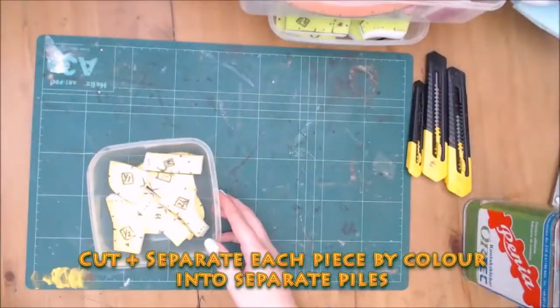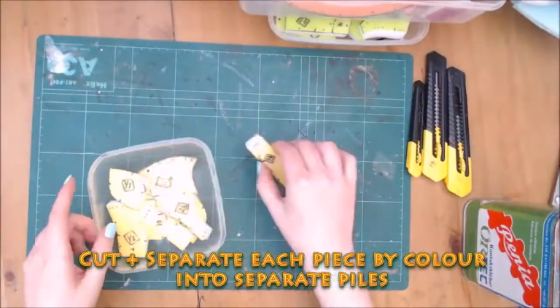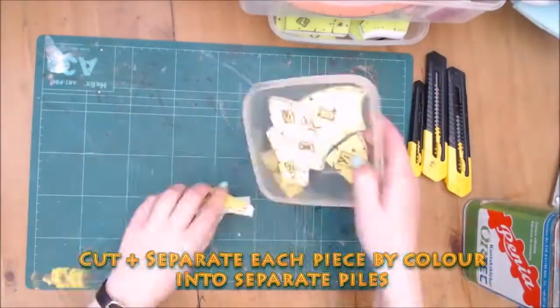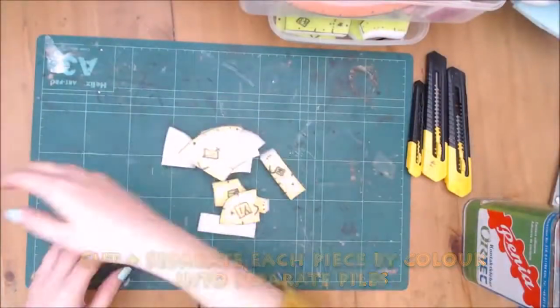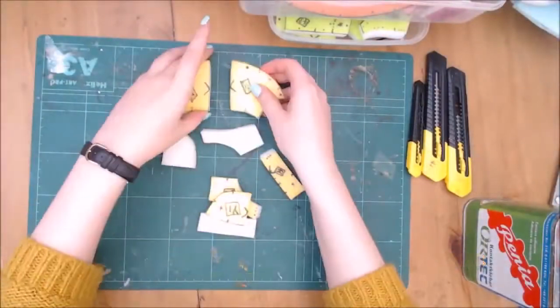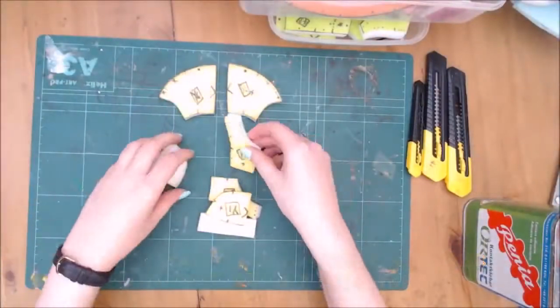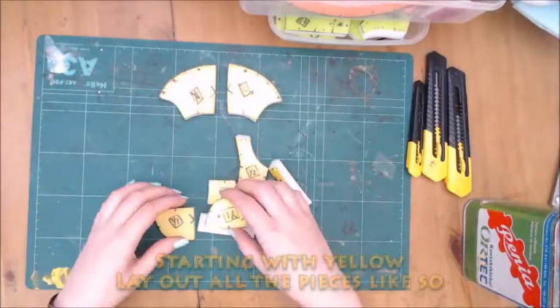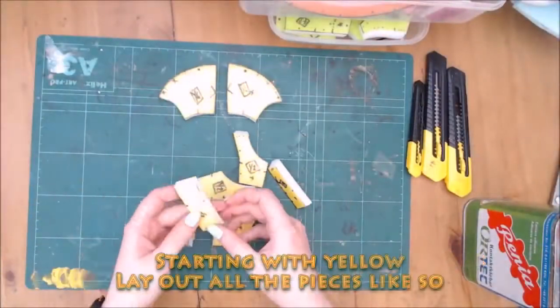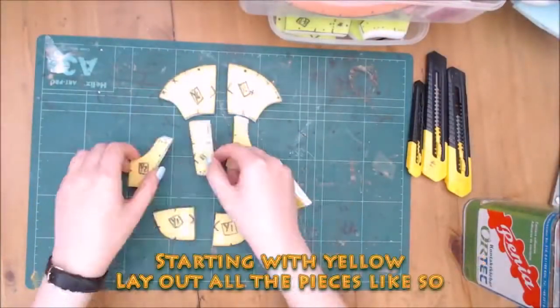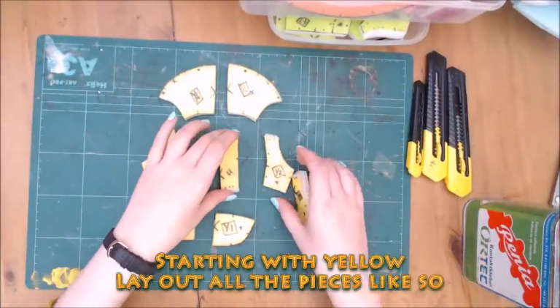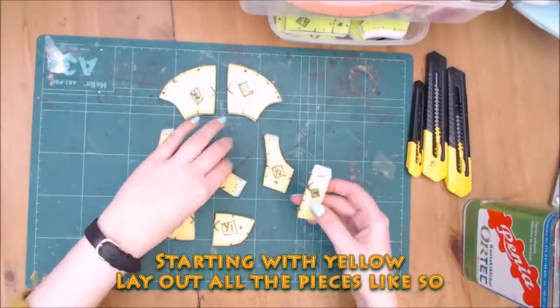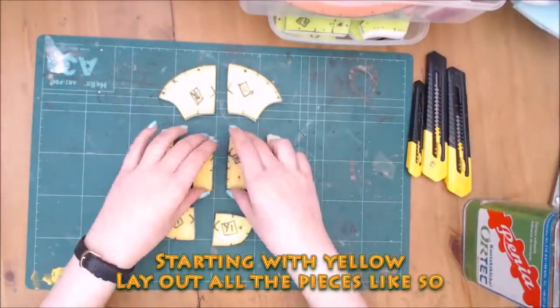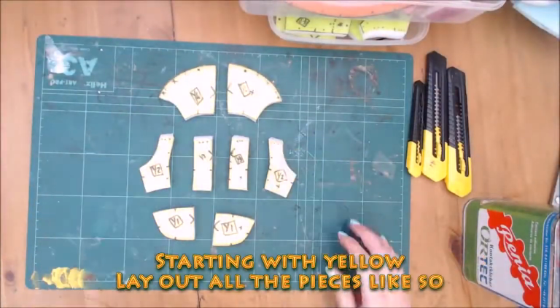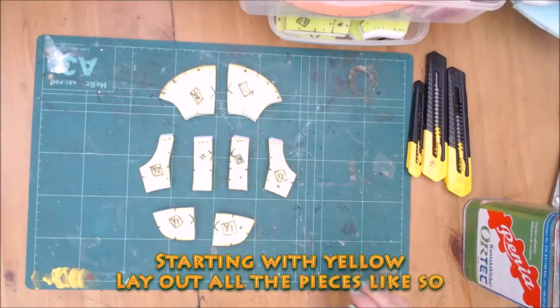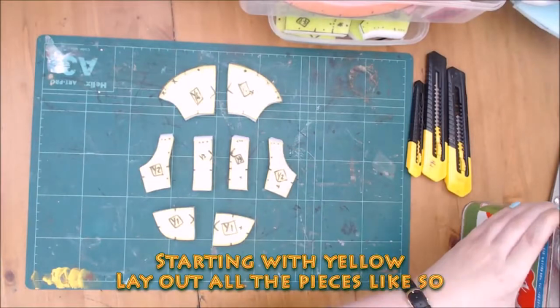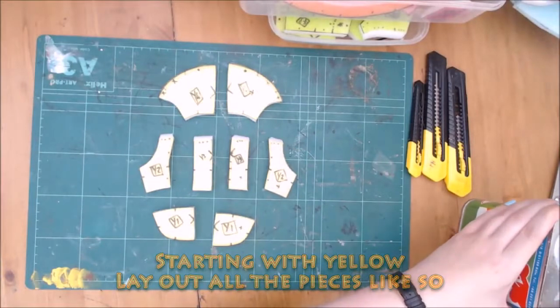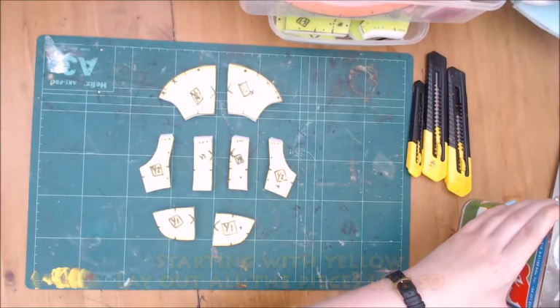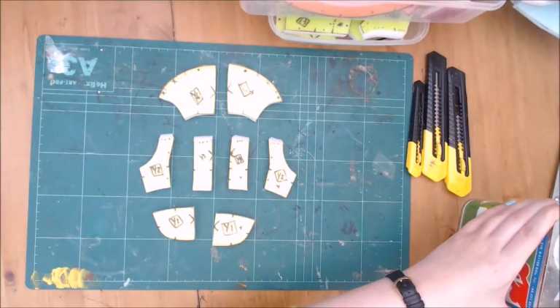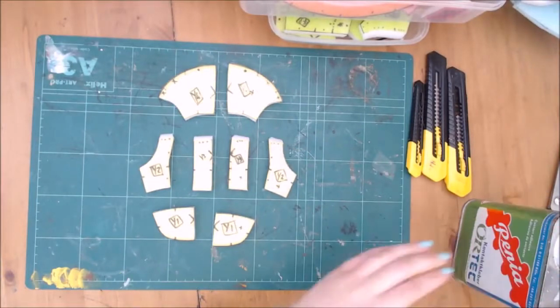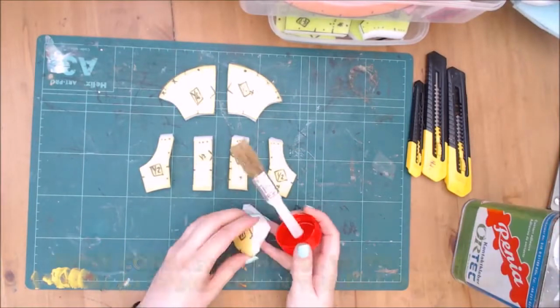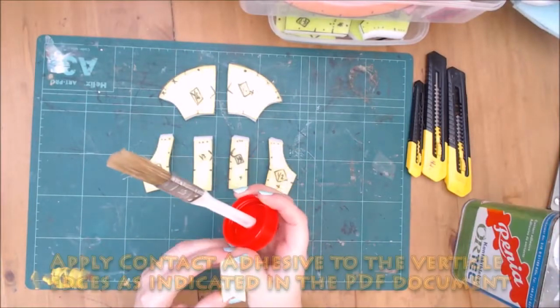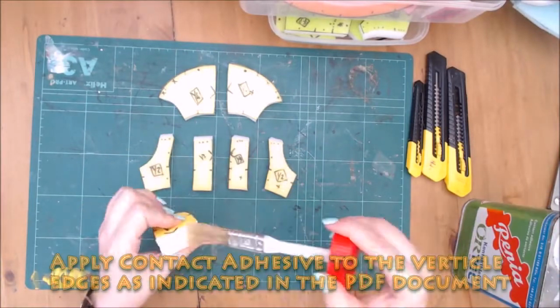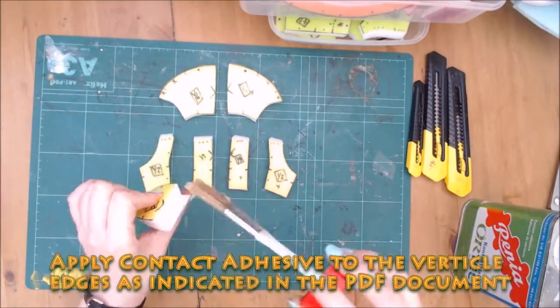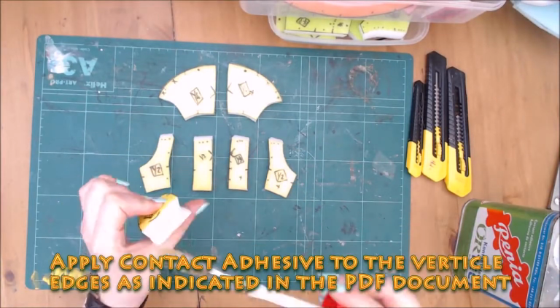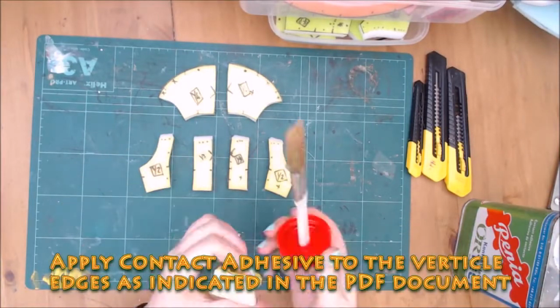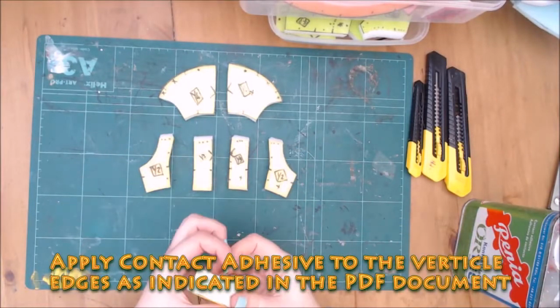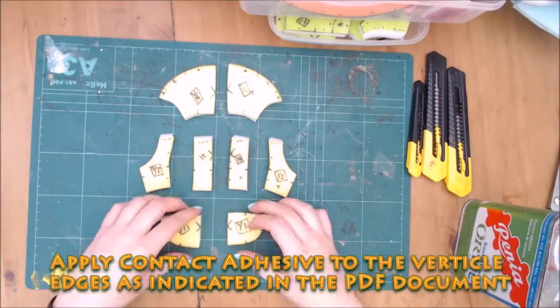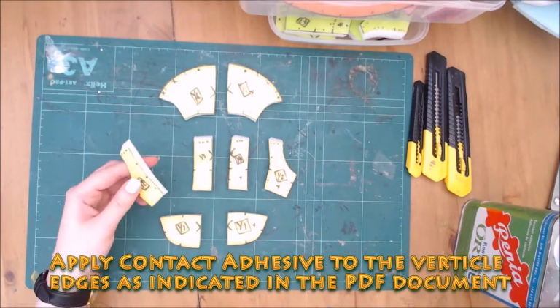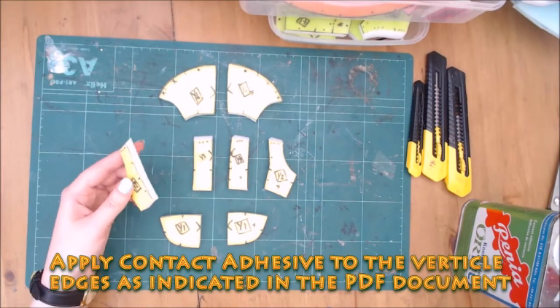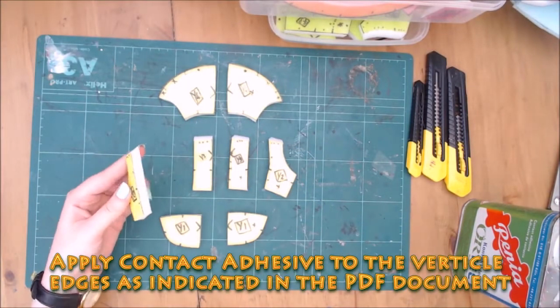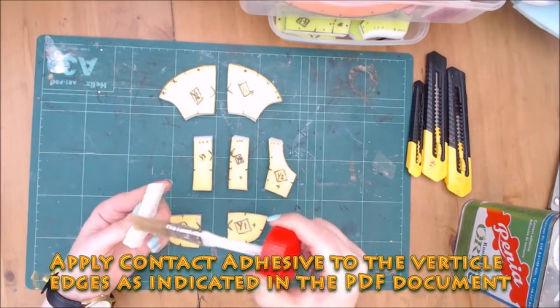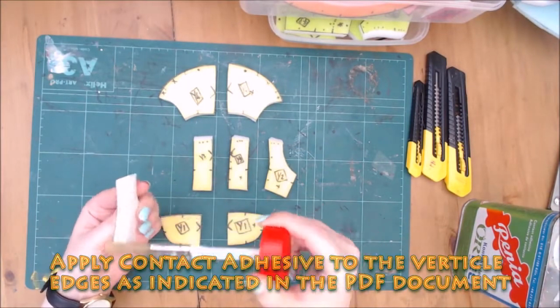Print the pattern at actual size and trace to your form. Cut and separate each piece by colour. Each piece is labelled with the first letter of its colour and bevel type.